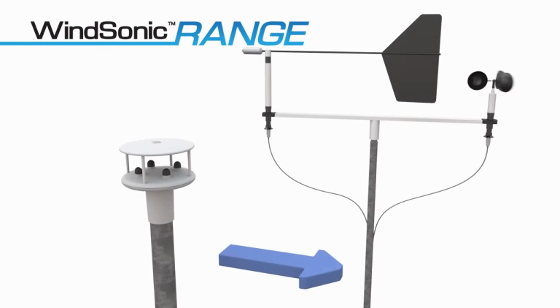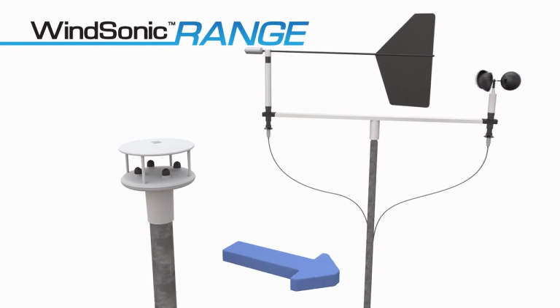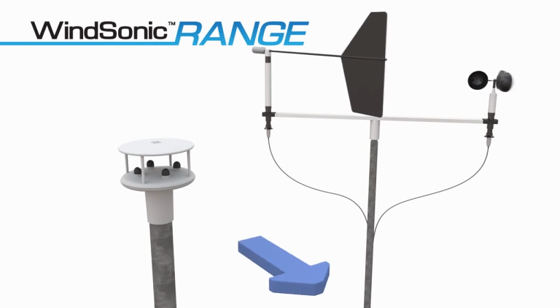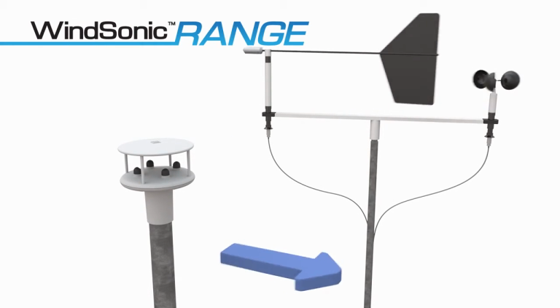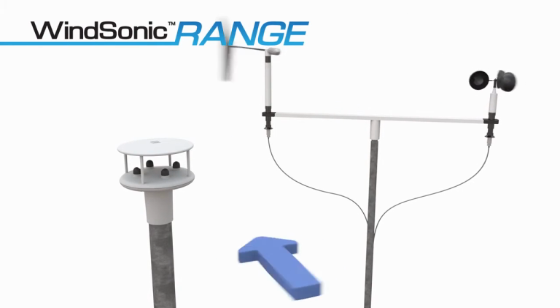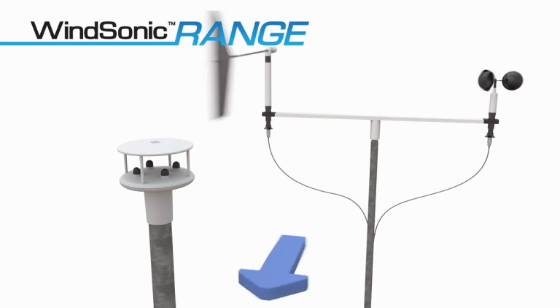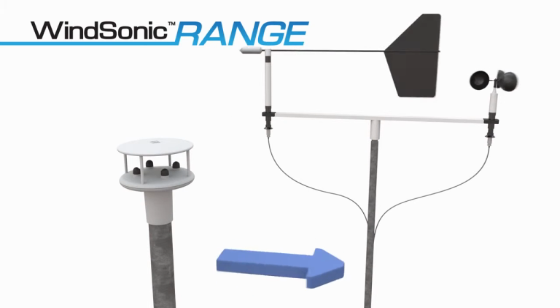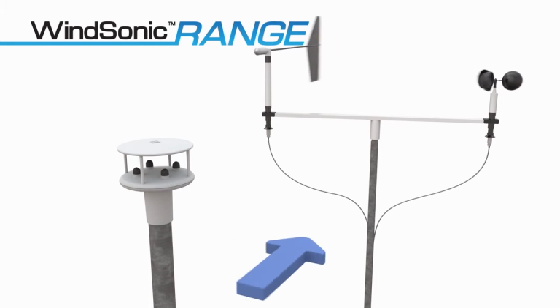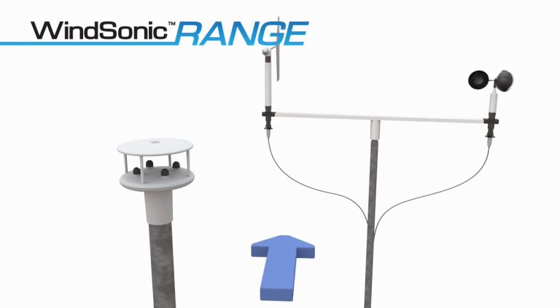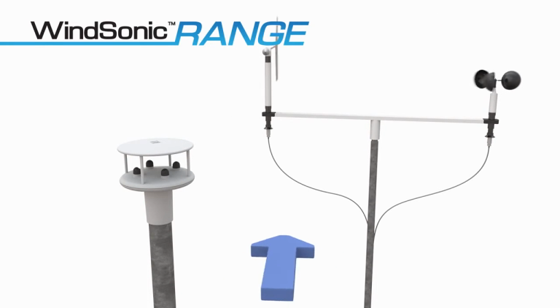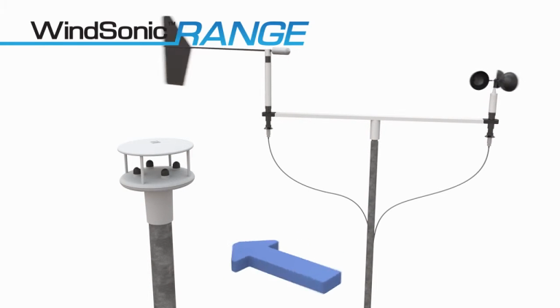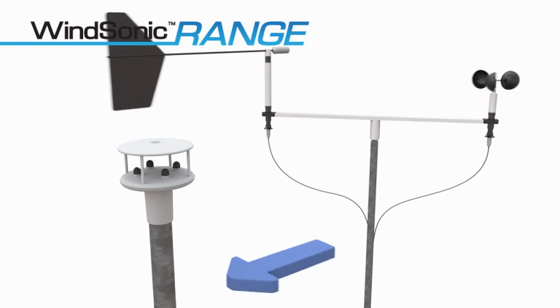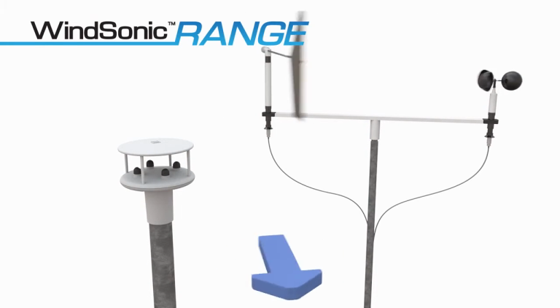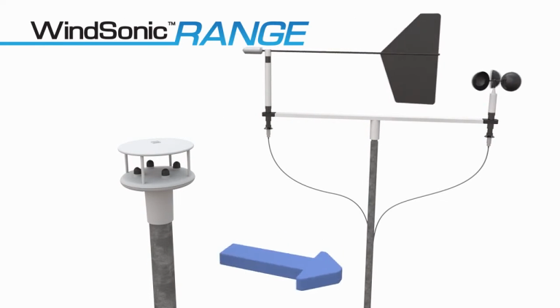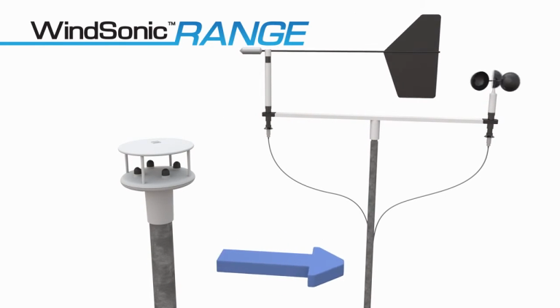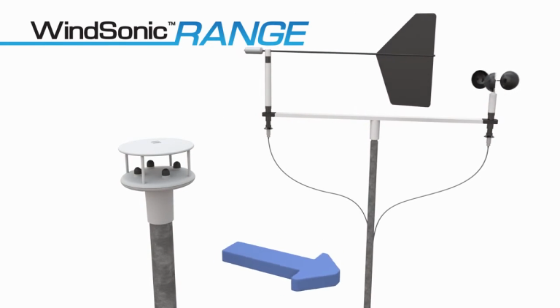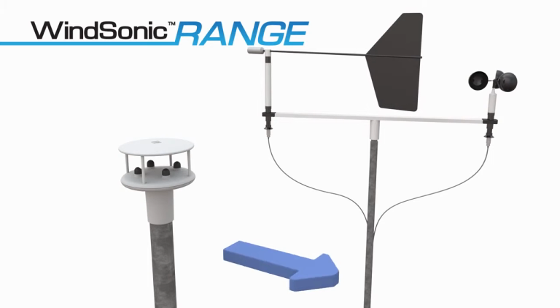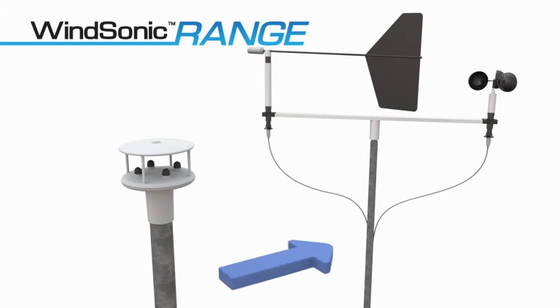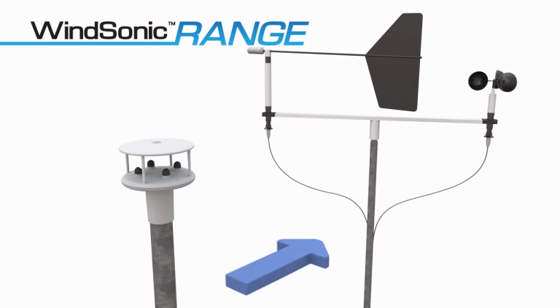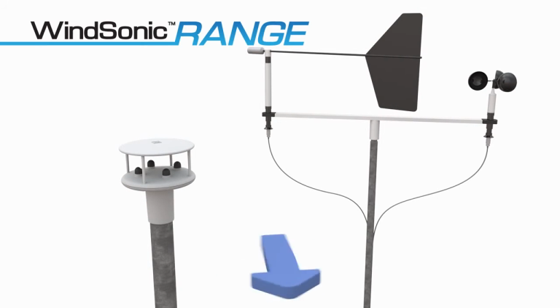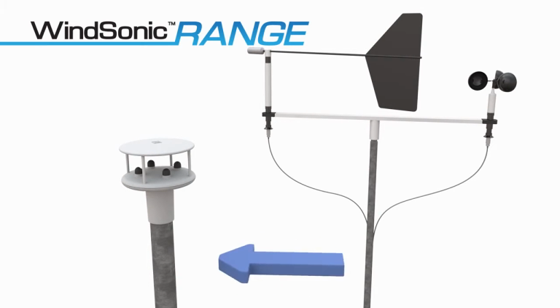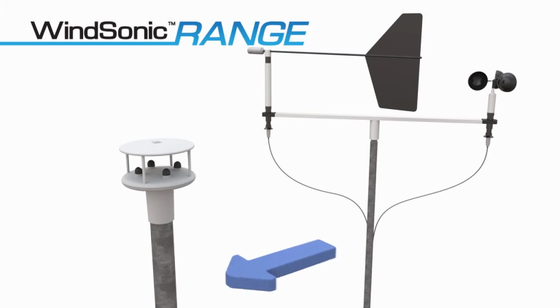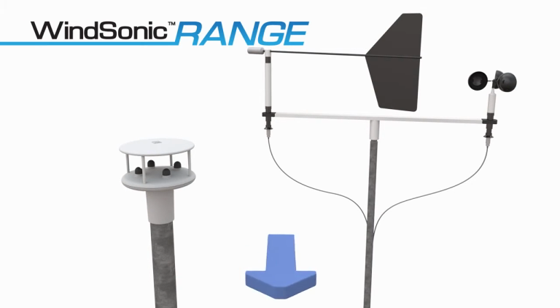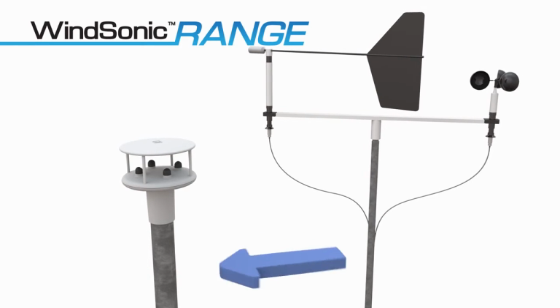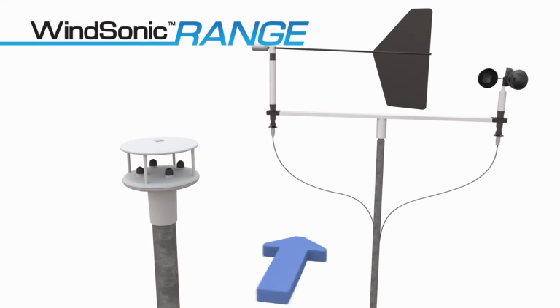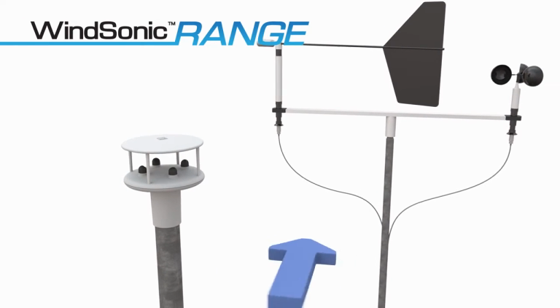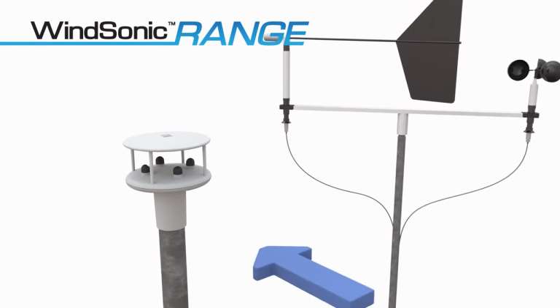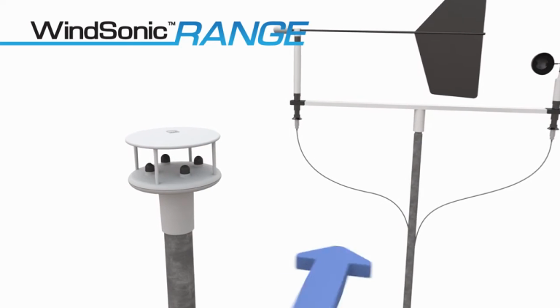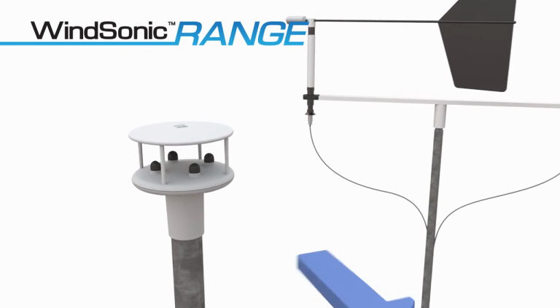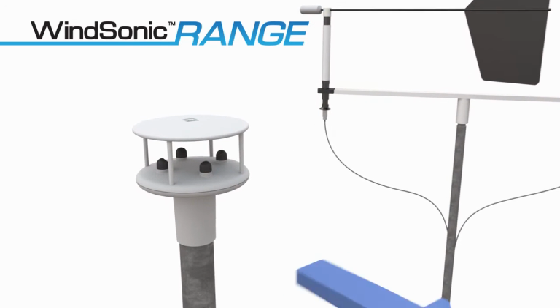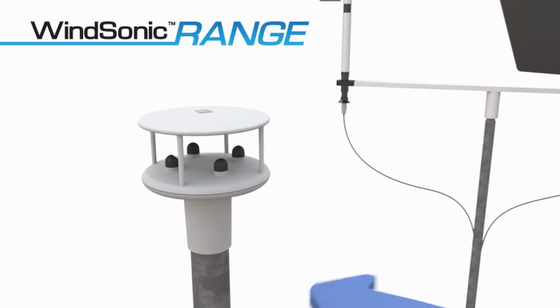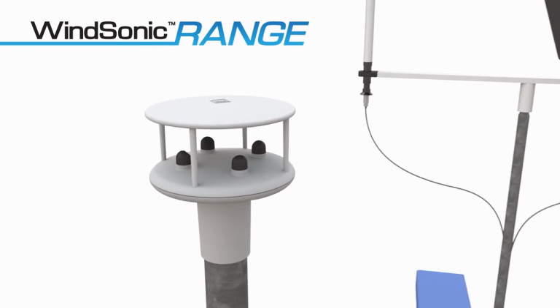Unlike mechanical propeller and cup-and-vane wind sensors, WindSonic sensors have no moving parts to wear out or fail, making them ideal for harsh environments and in restricted access applications requiring minimal maintenance.